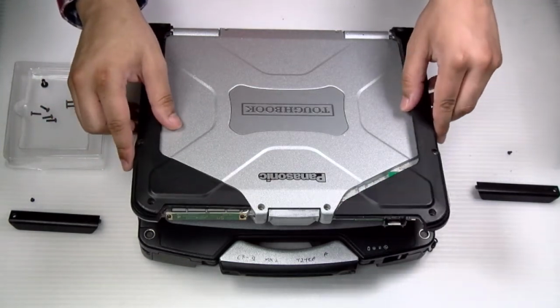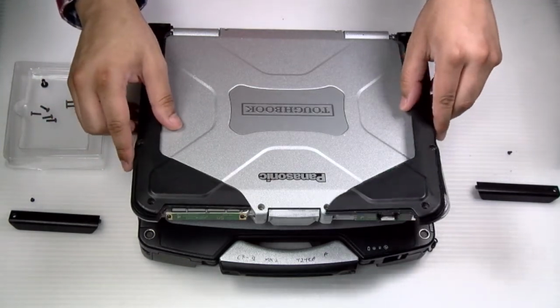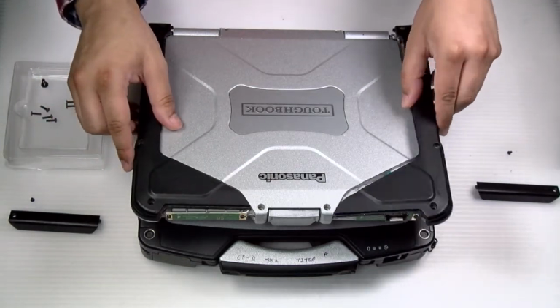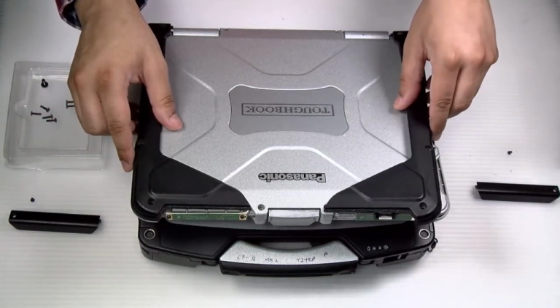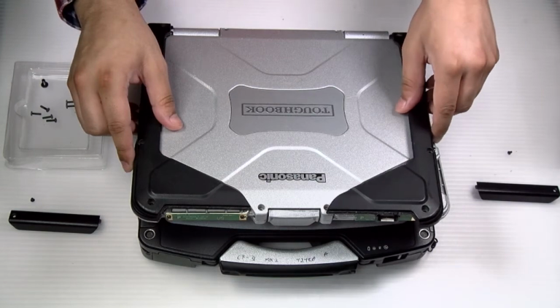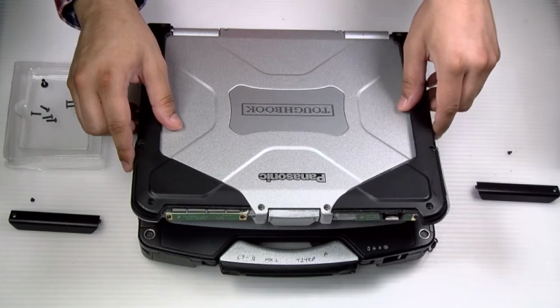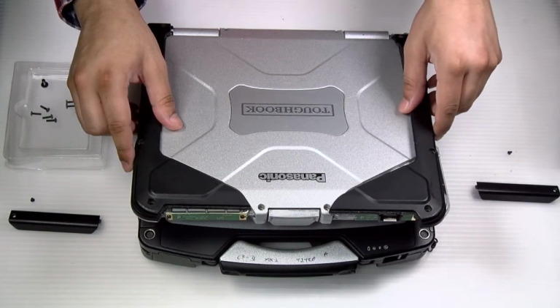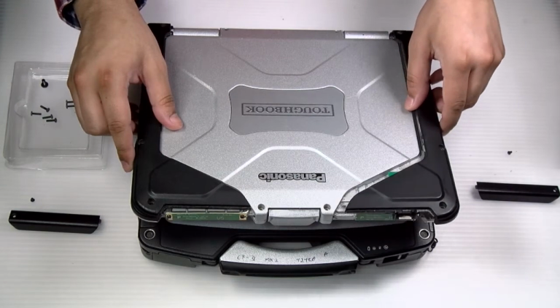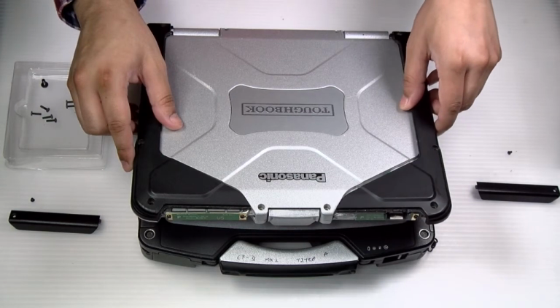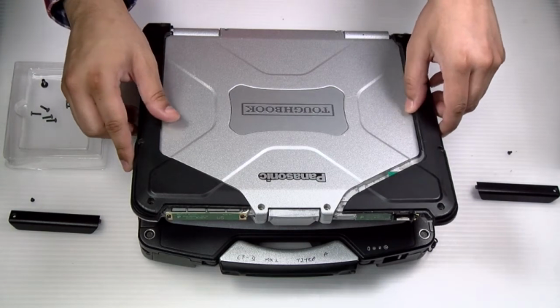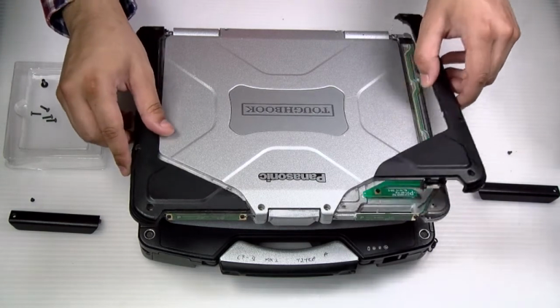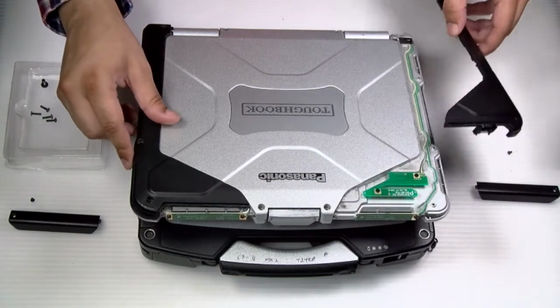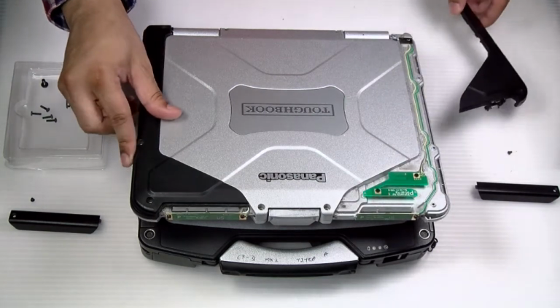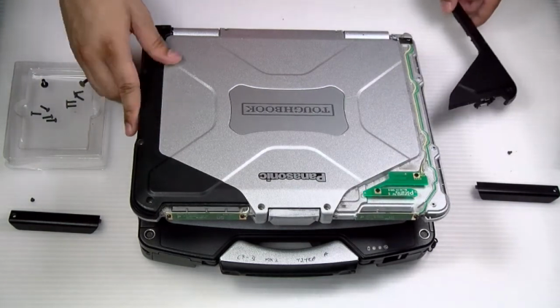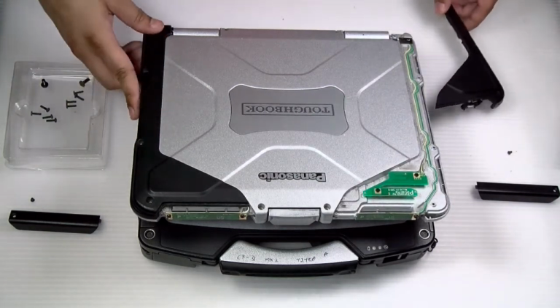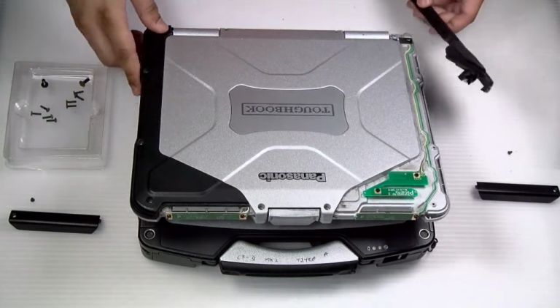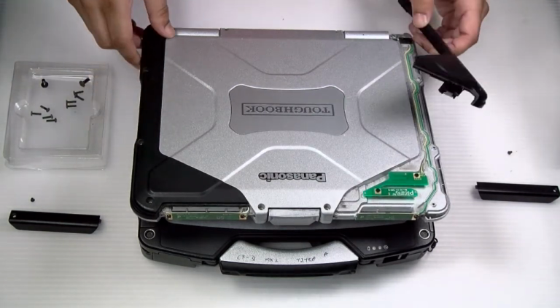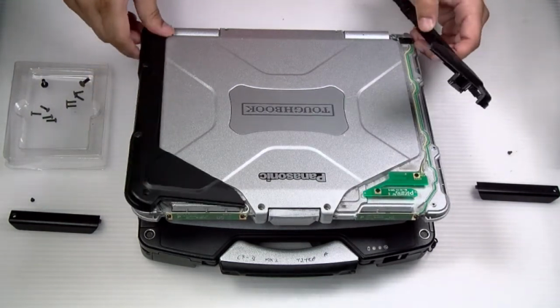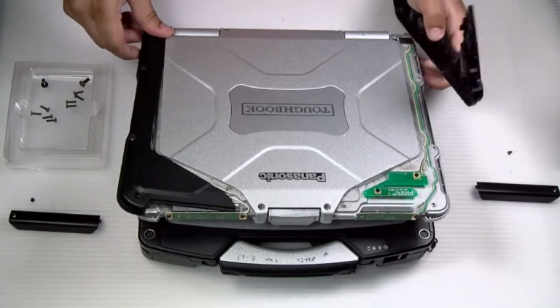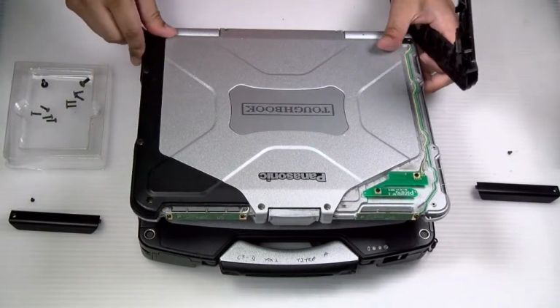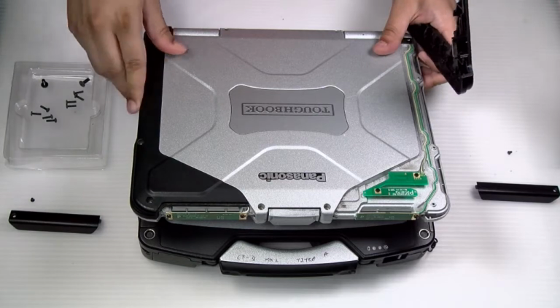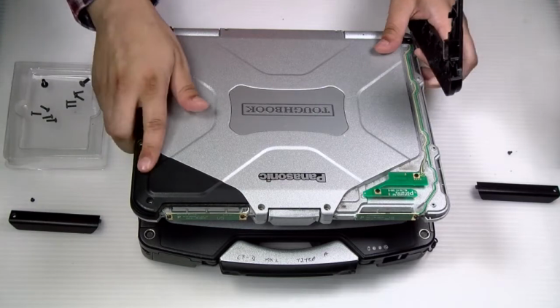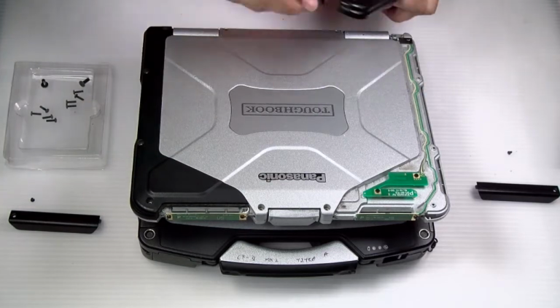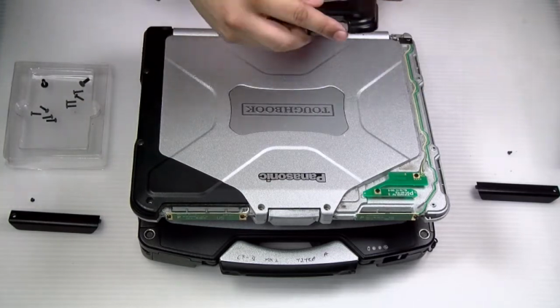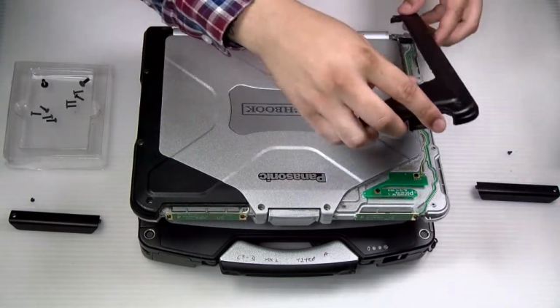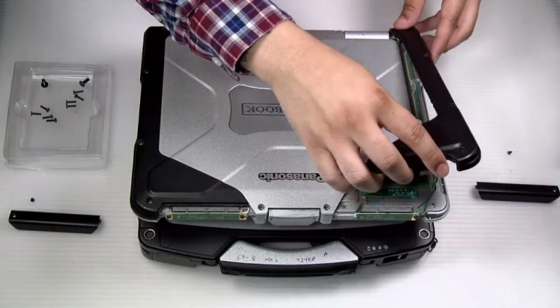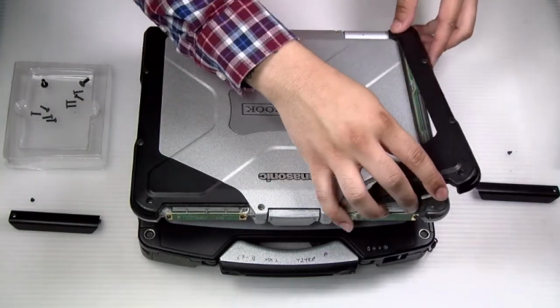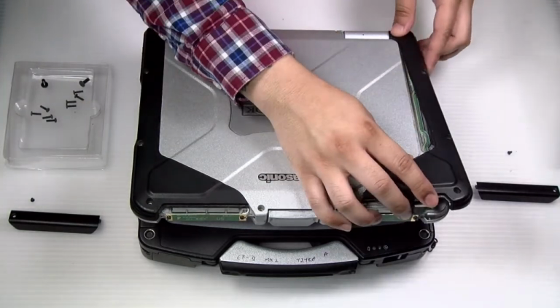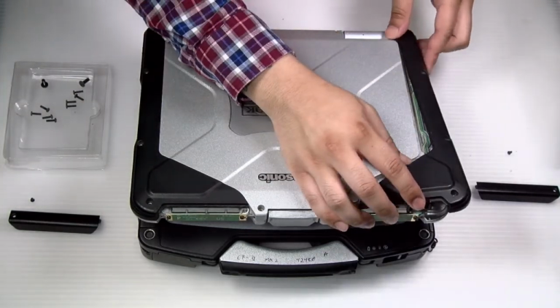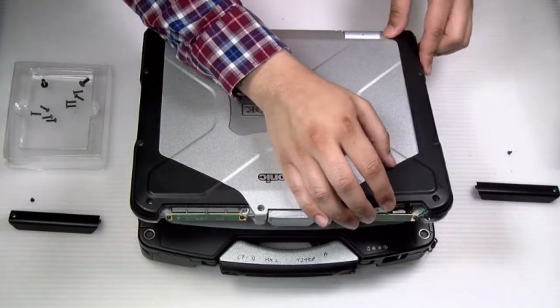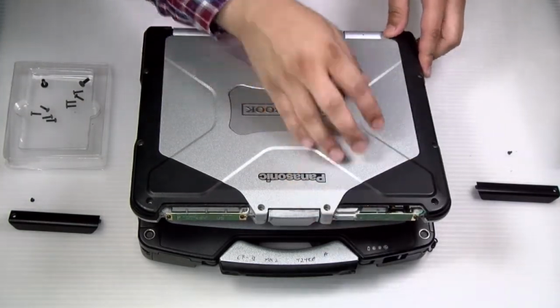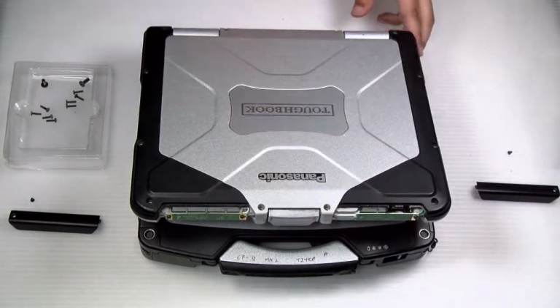These aren't looking too bad, so I'll put them right back in. Put the front covers back on, then the antenna, and we're all done.